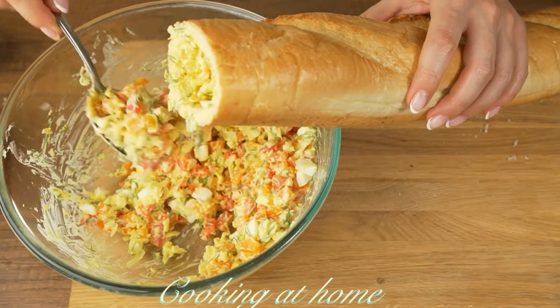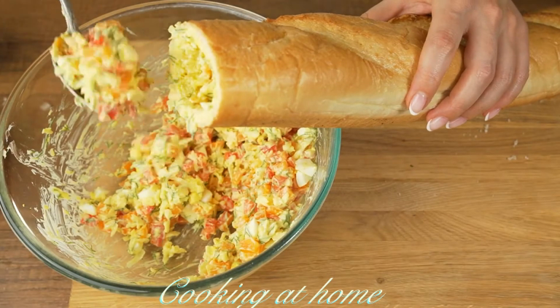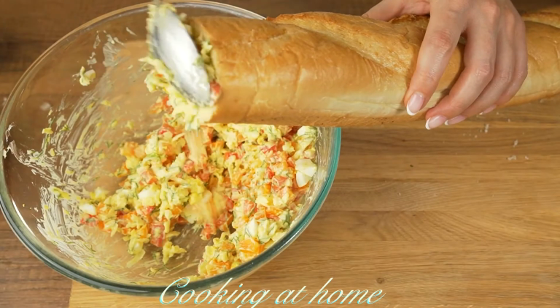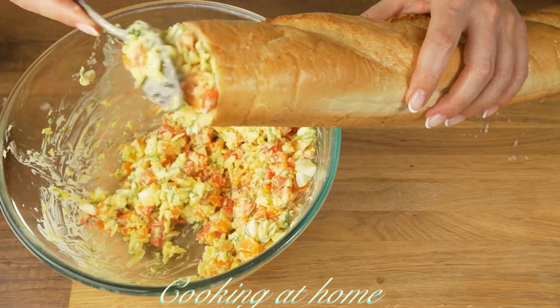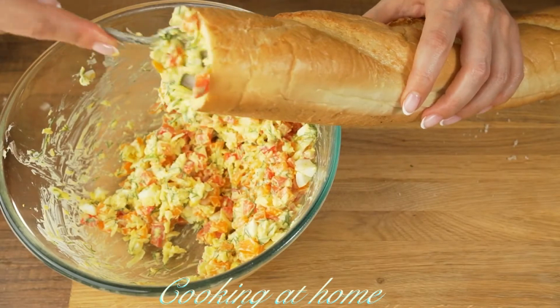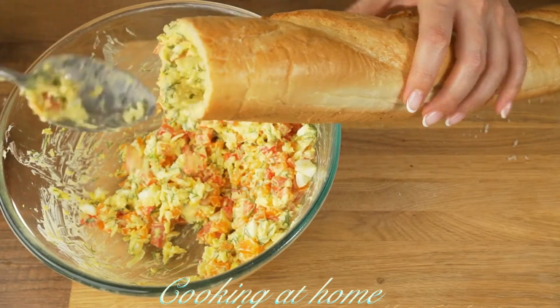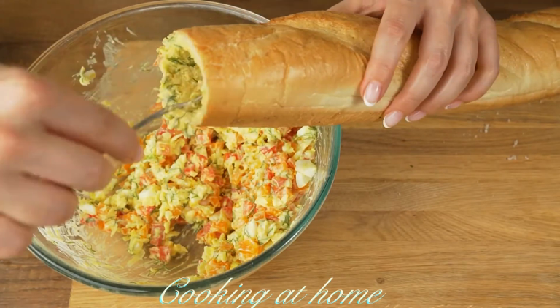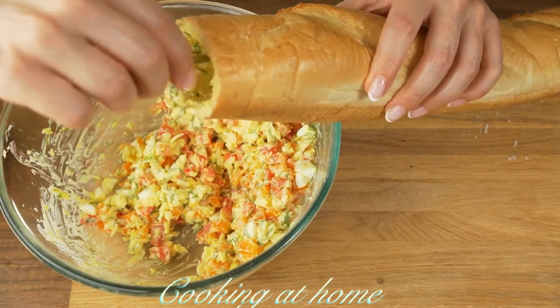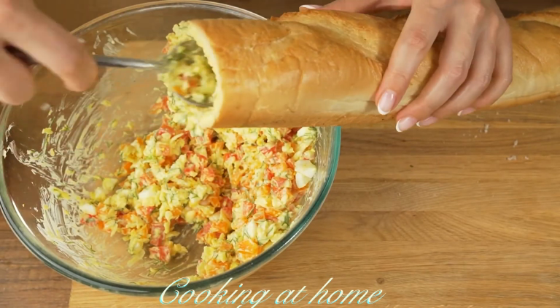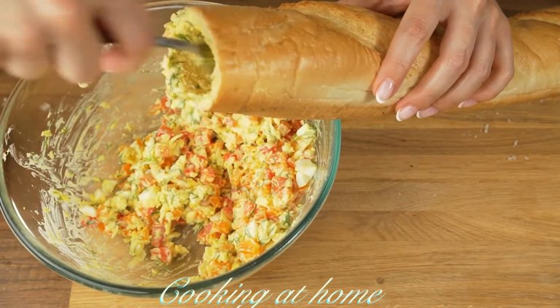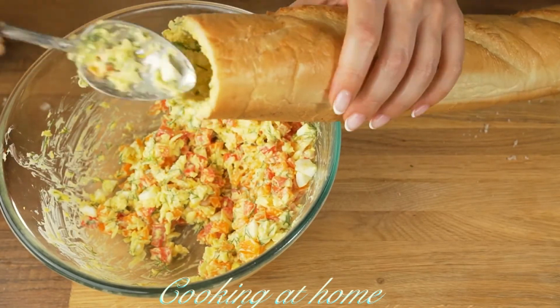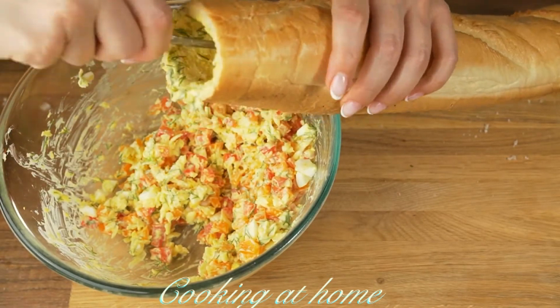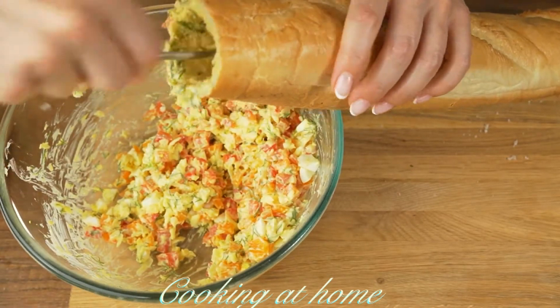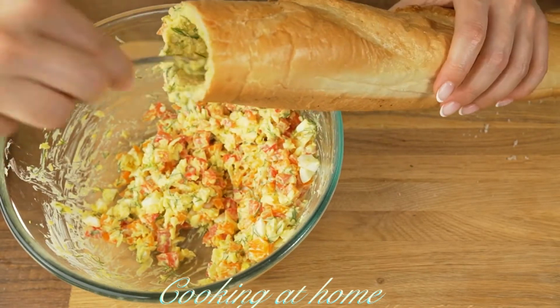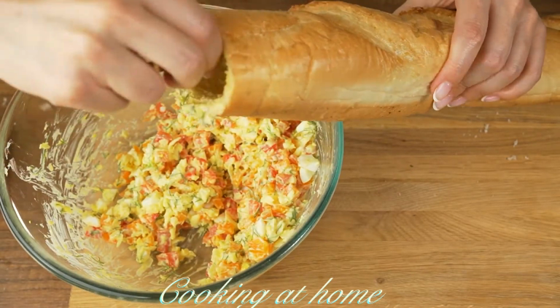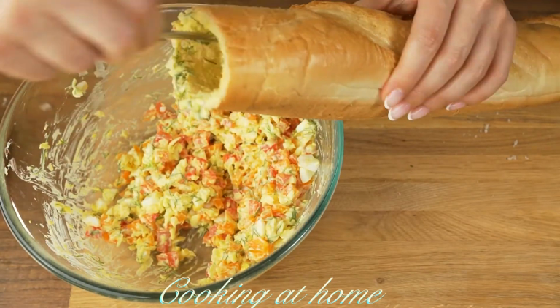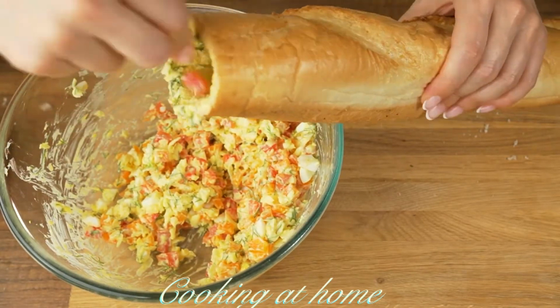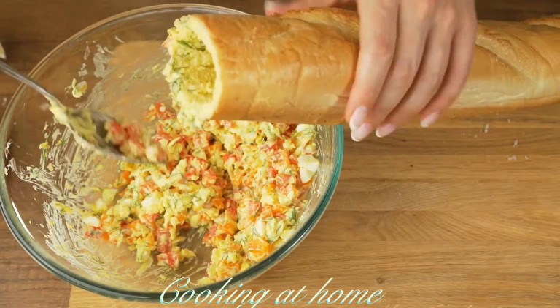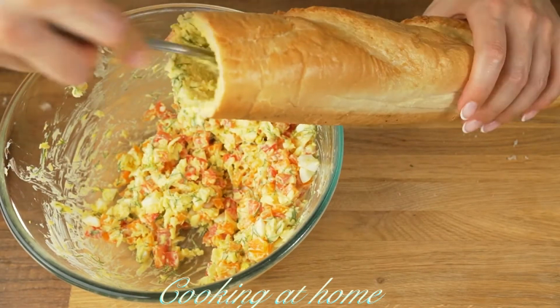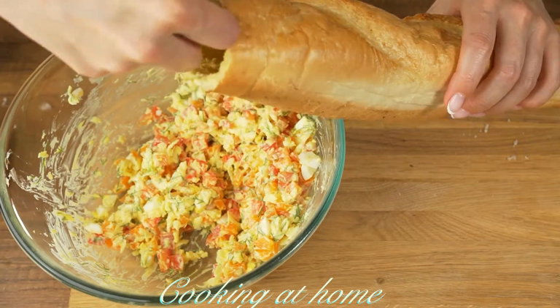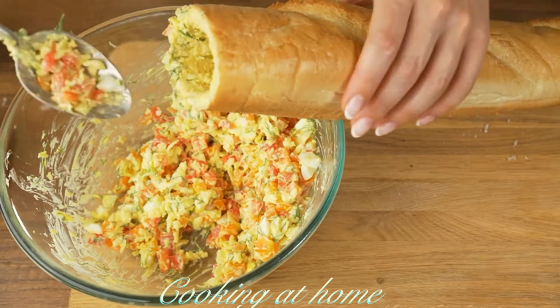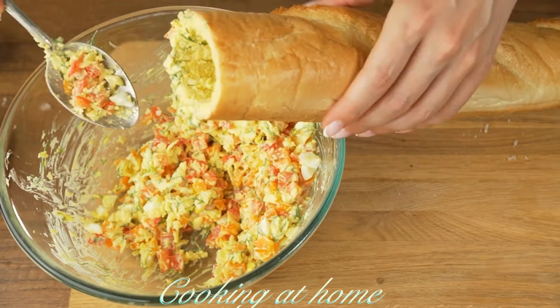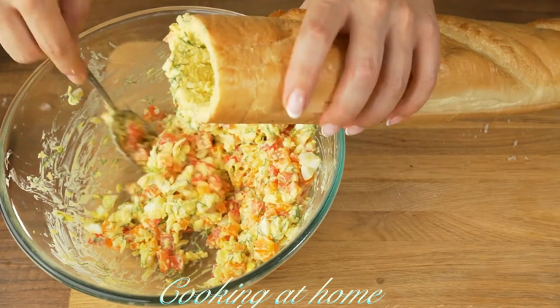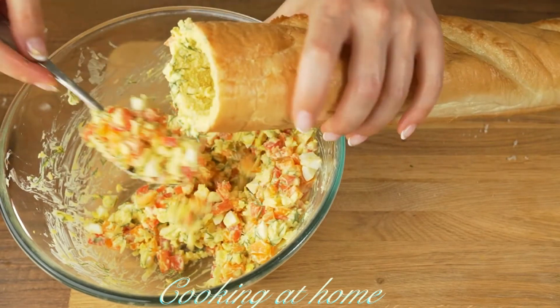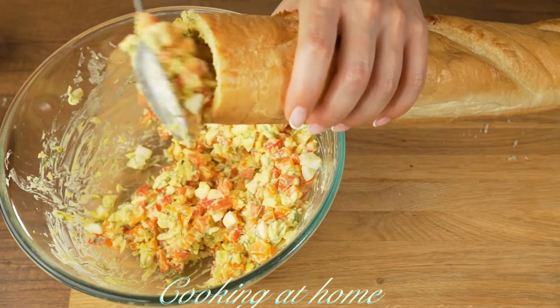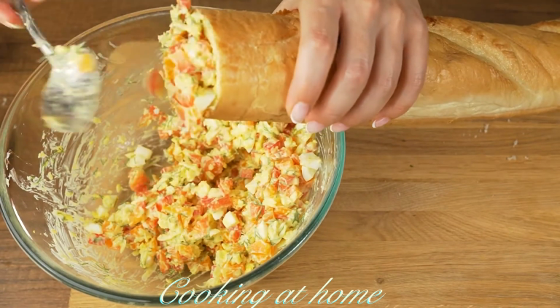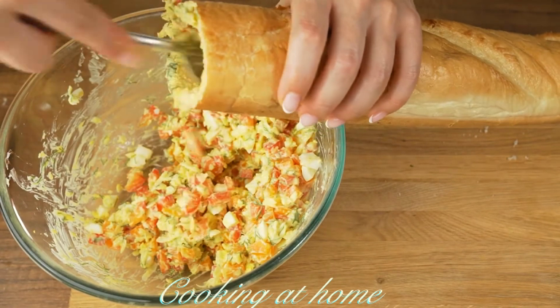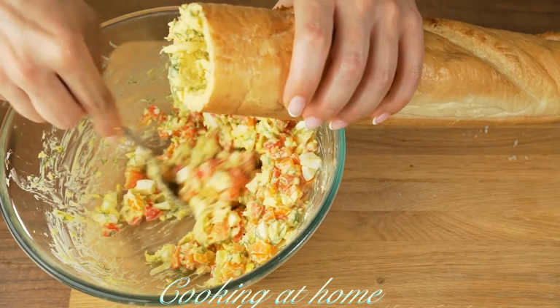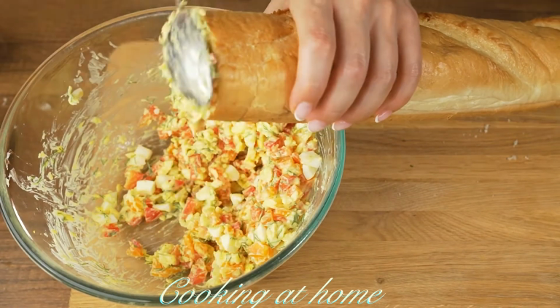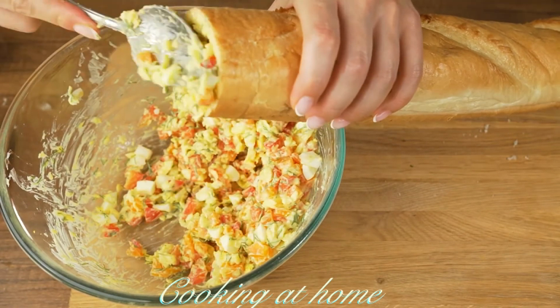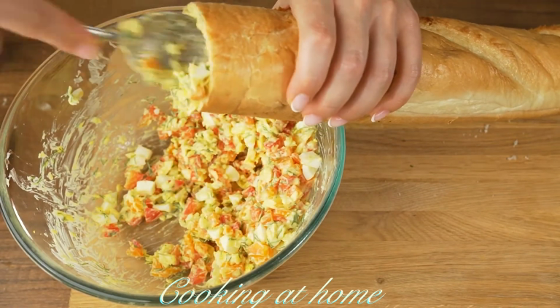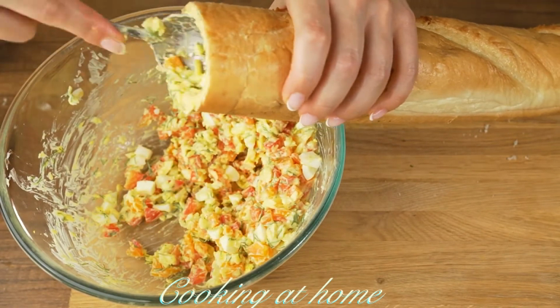Now let's add the ingredients. I'm using a spoon to fill all the baguette.